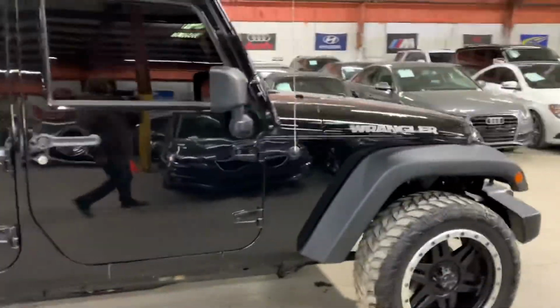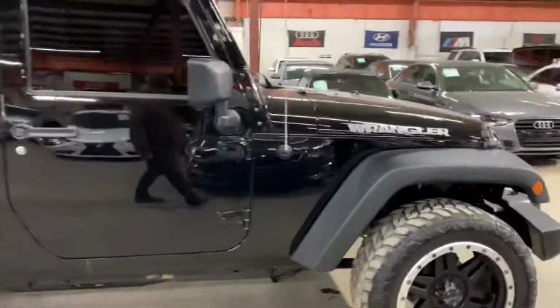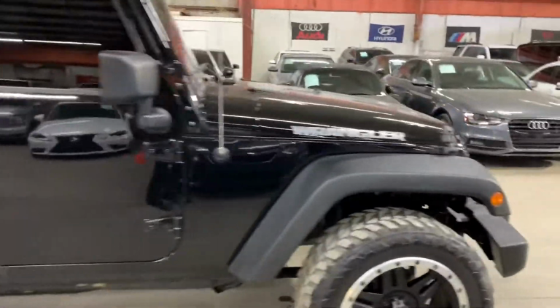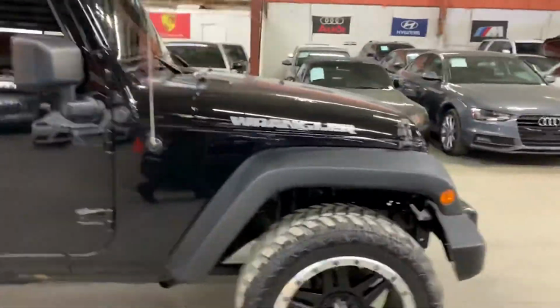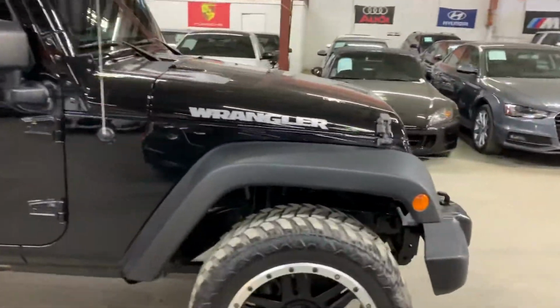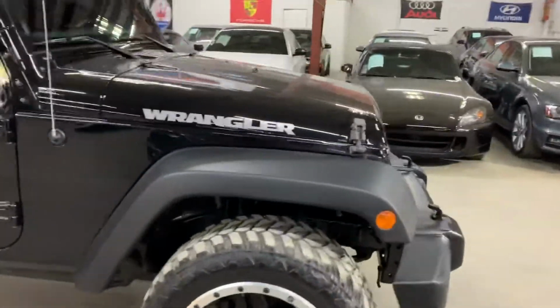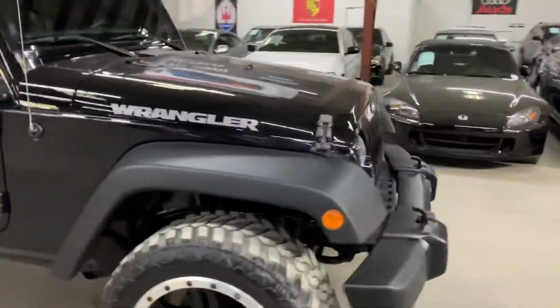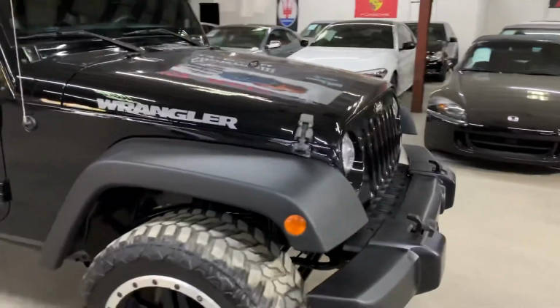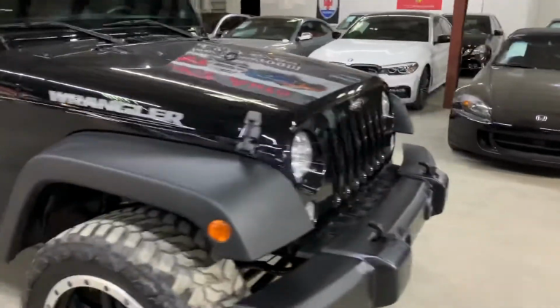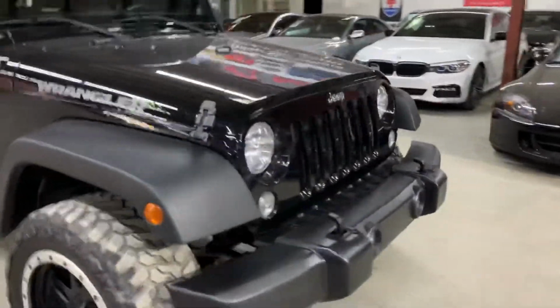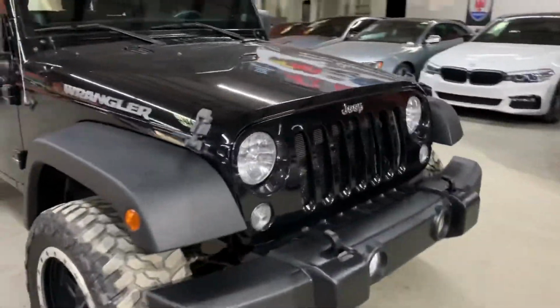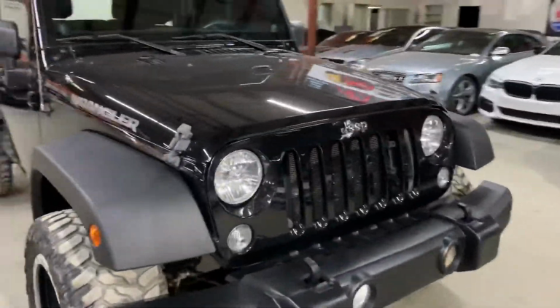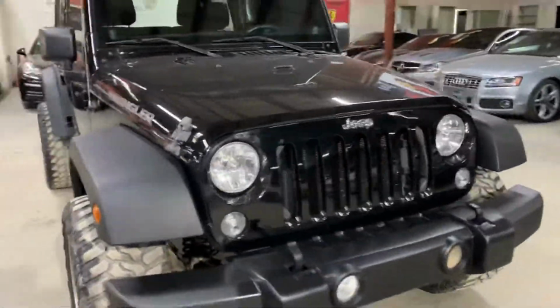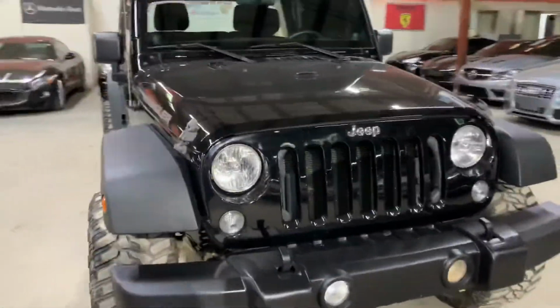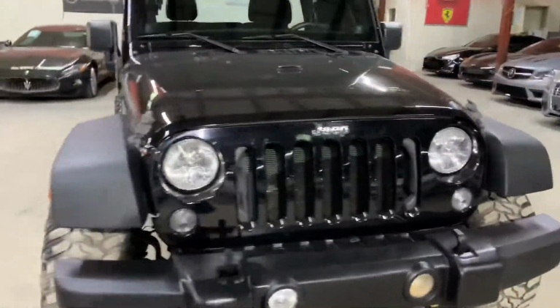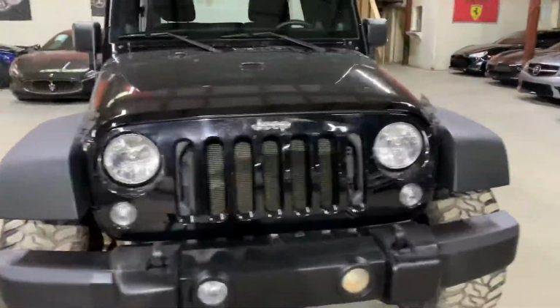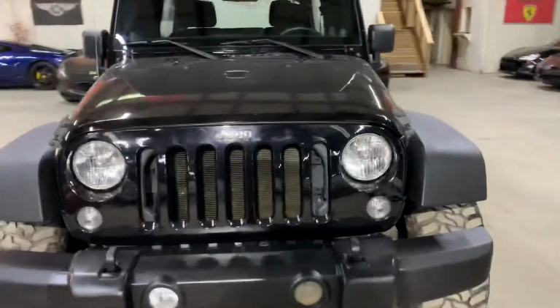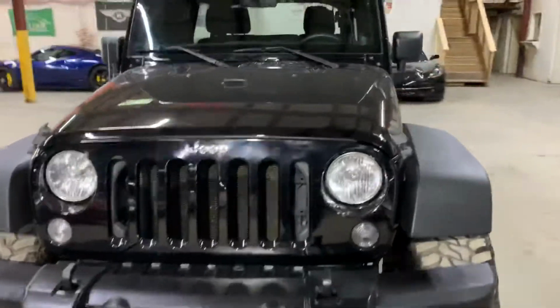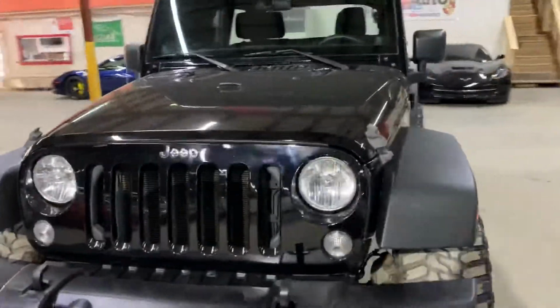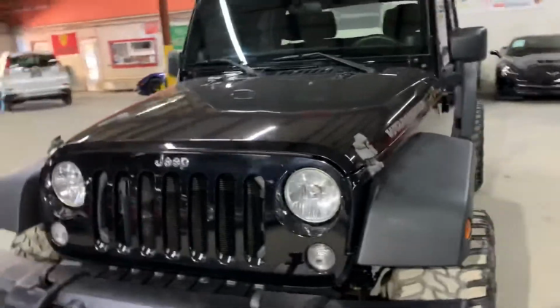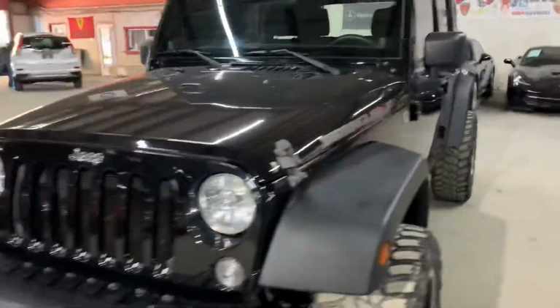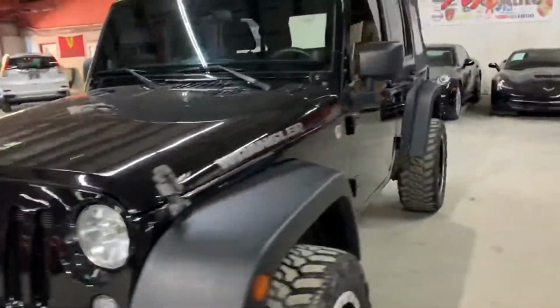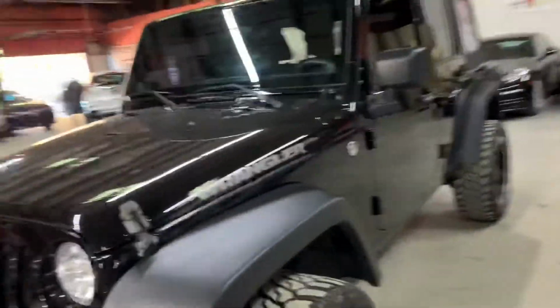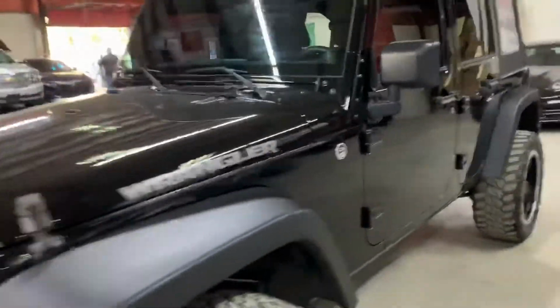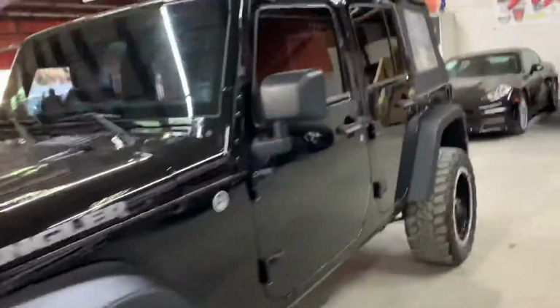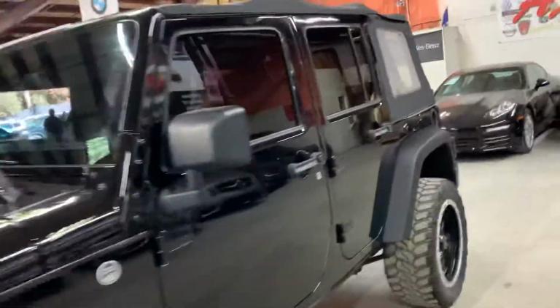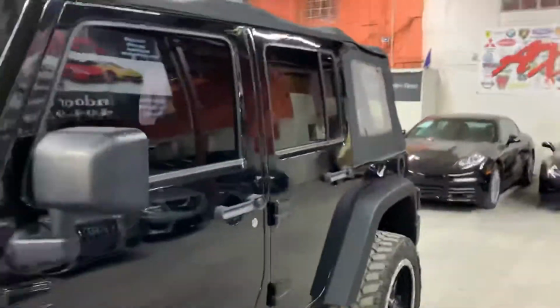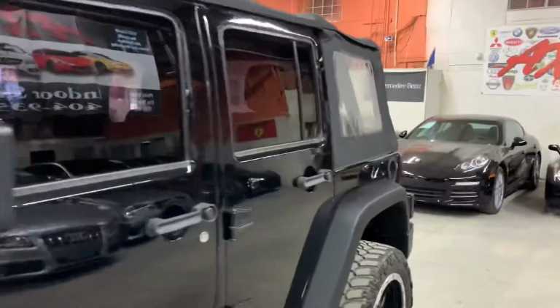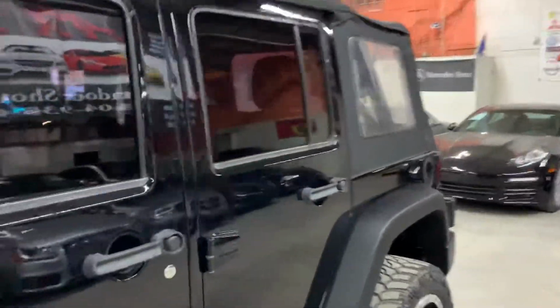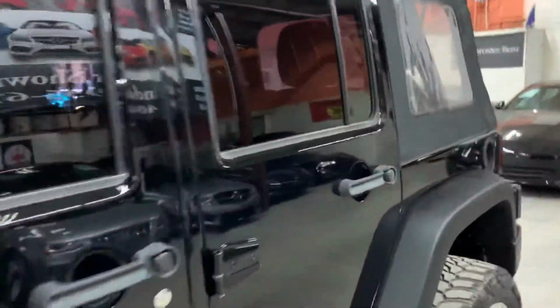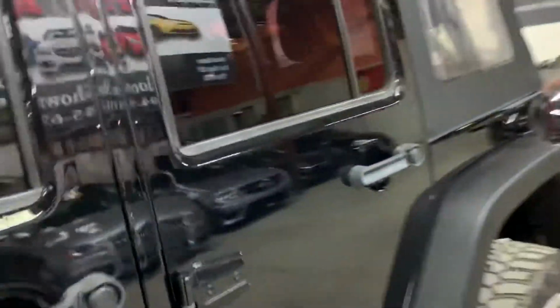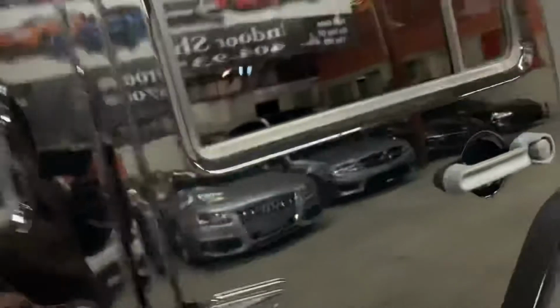I'm going to go ahead and give you a quick tour around it and then we'll go inside and check out the interior. Once we finish checking out the interior, we will come back outside and take a closer look at the wheels. We will also take a look back there — a spare tire is available.